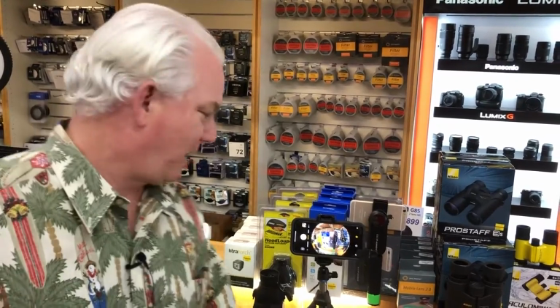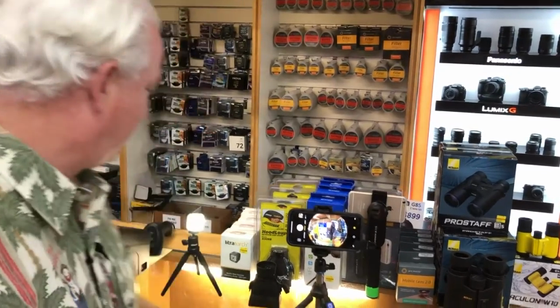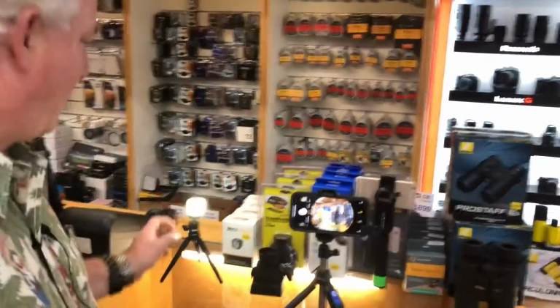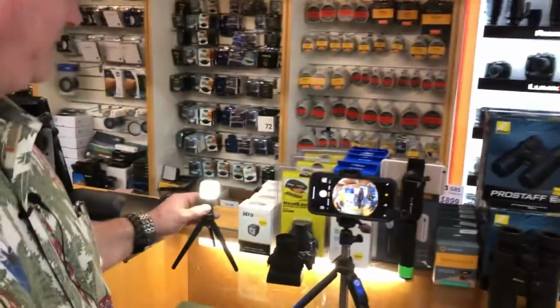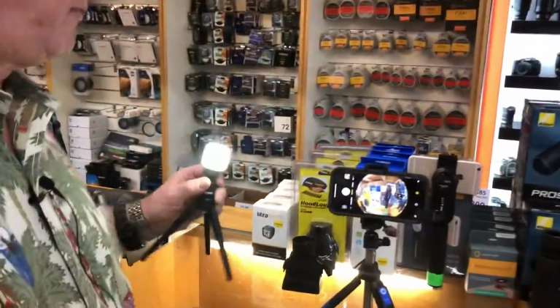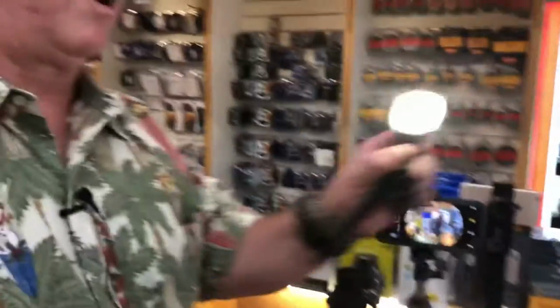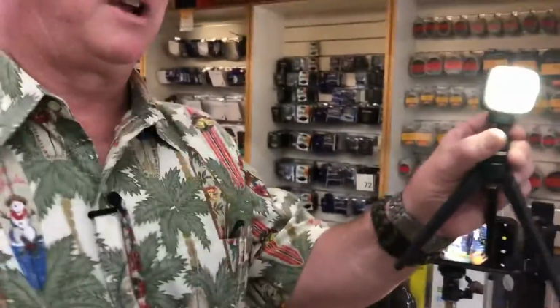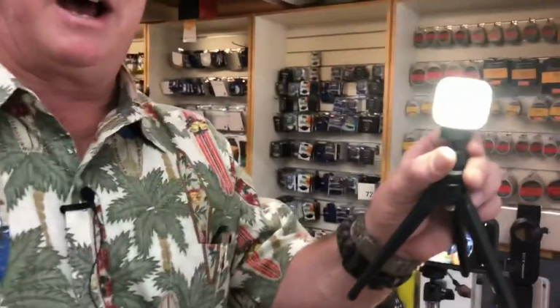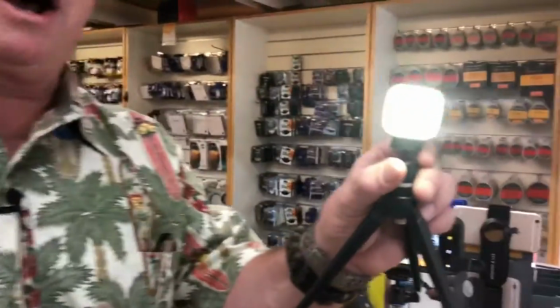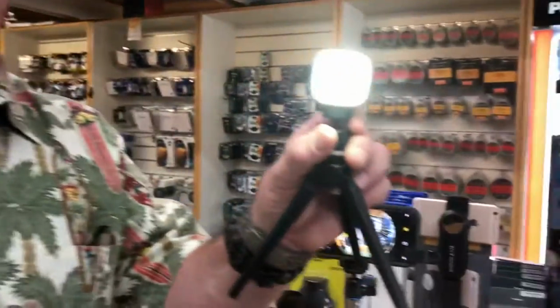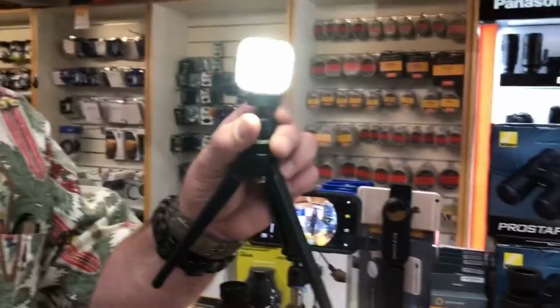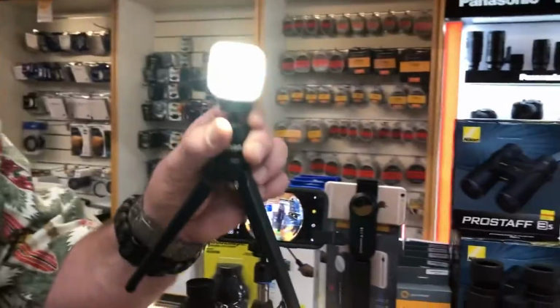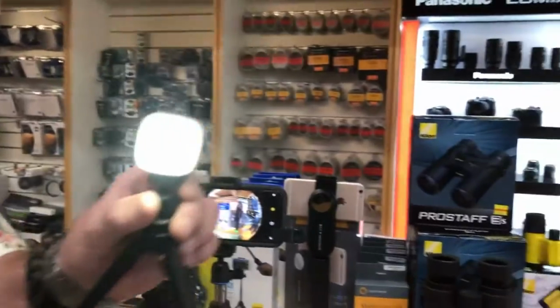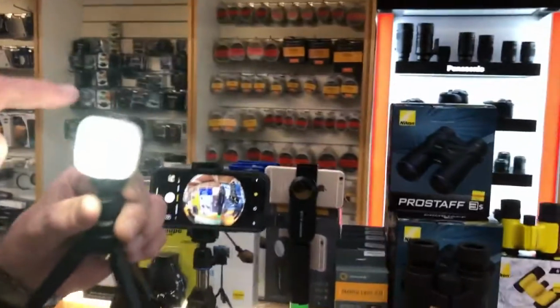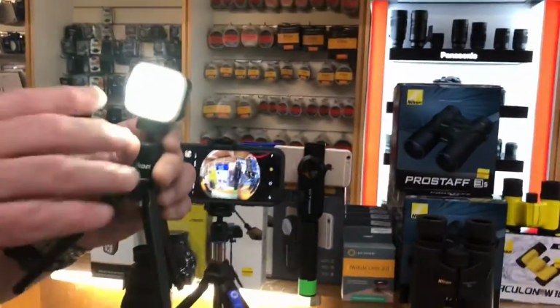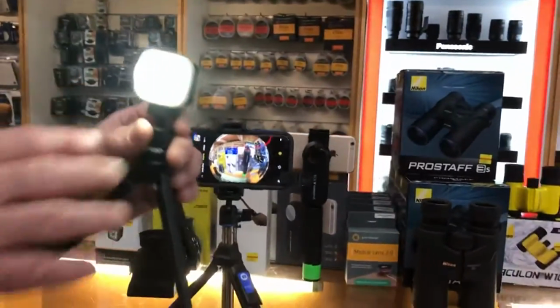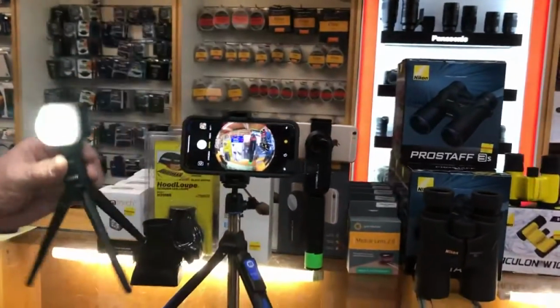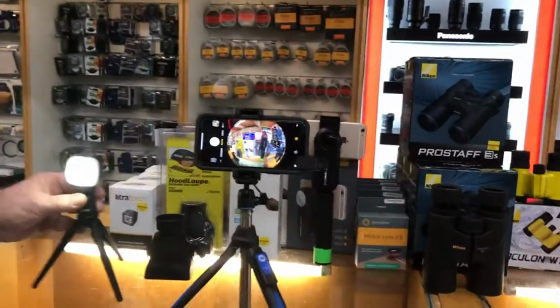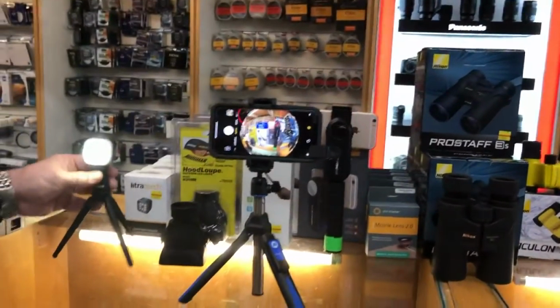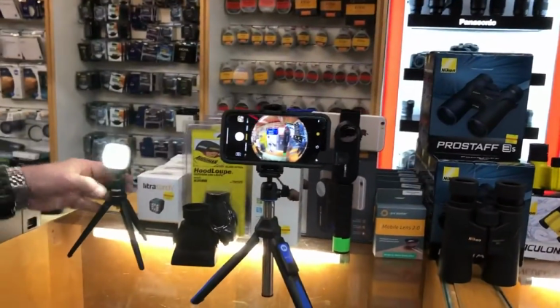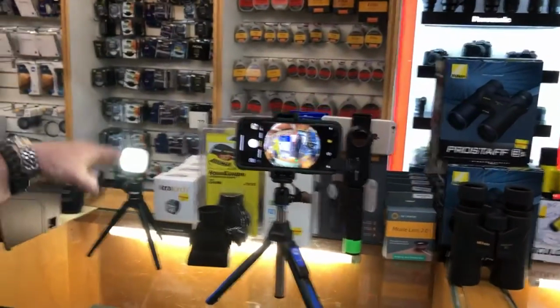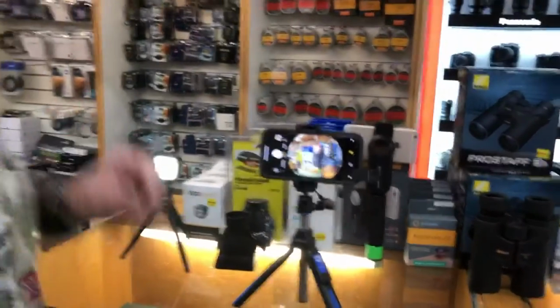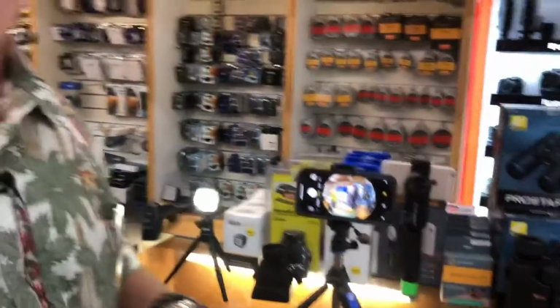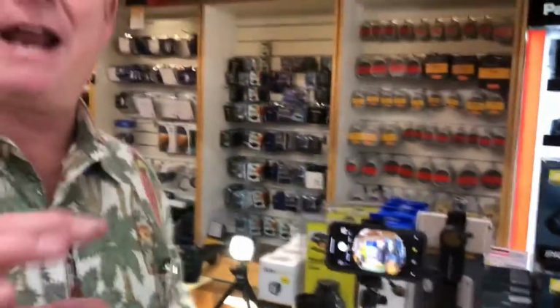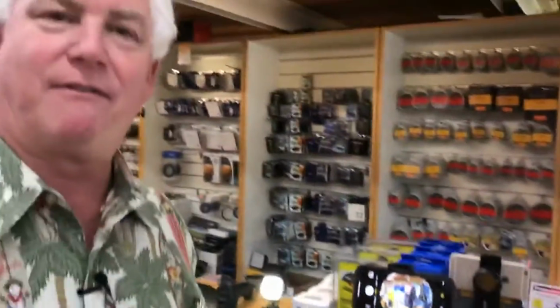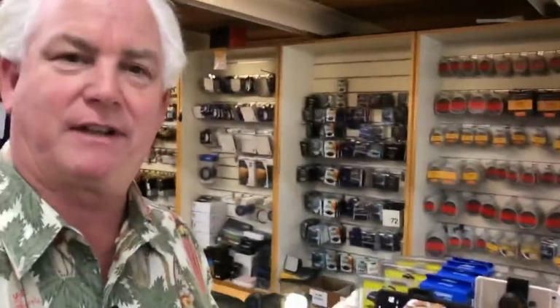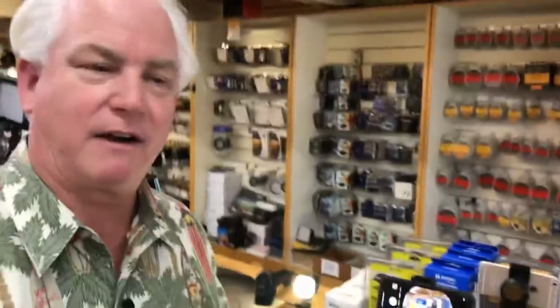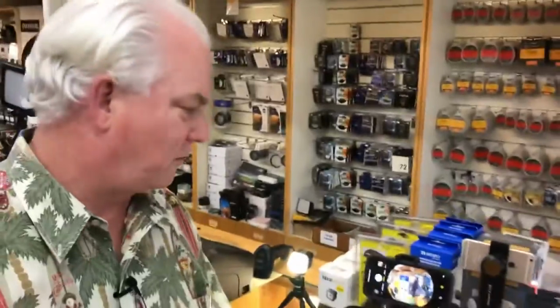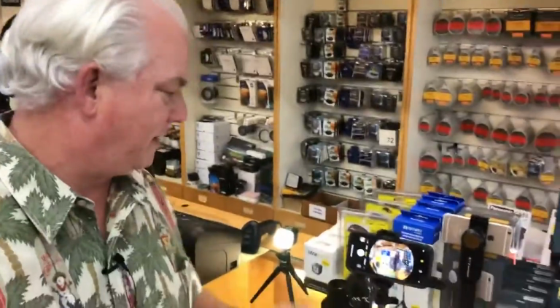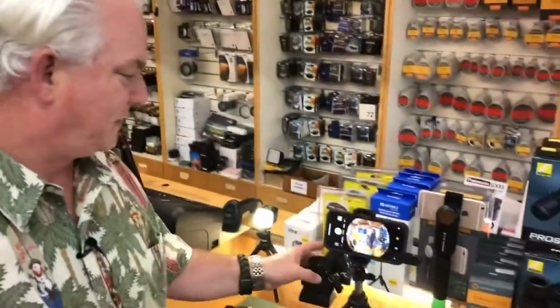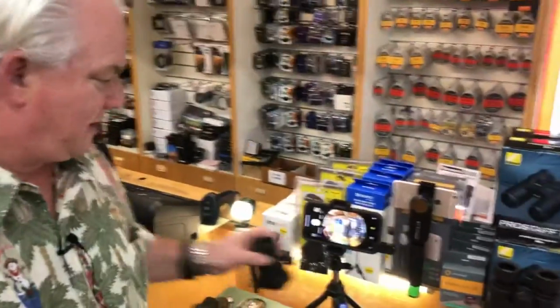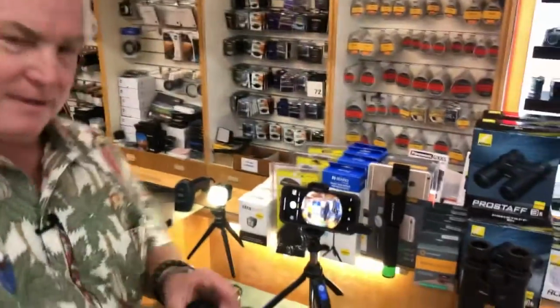We talked the other day about the Litra Torch — an awesome light that's magnetic and goes on a little tripod. At $79, it's something that every photographer could want.